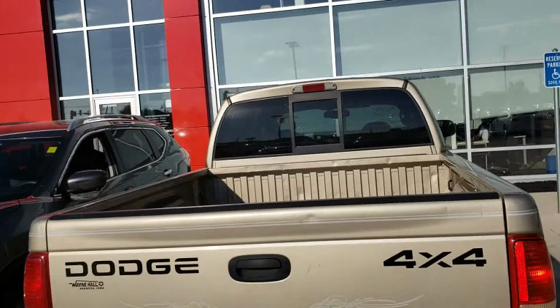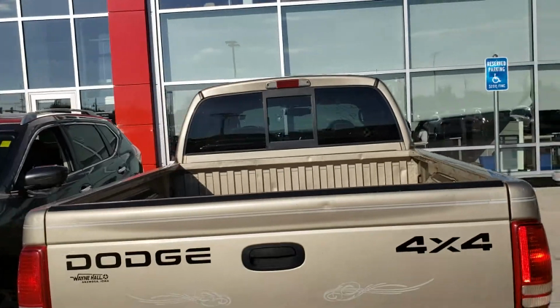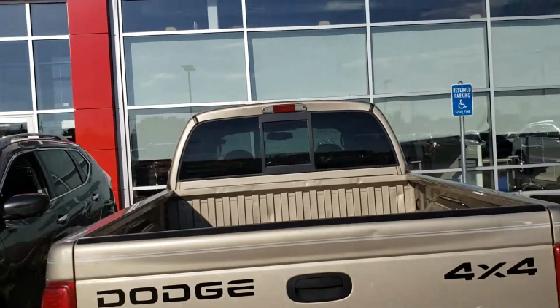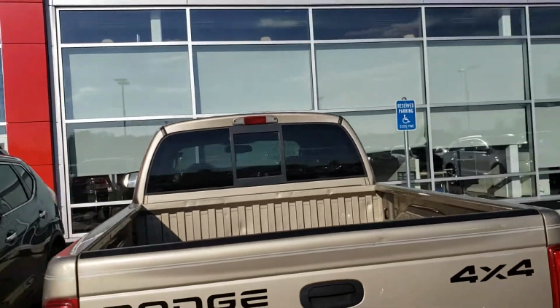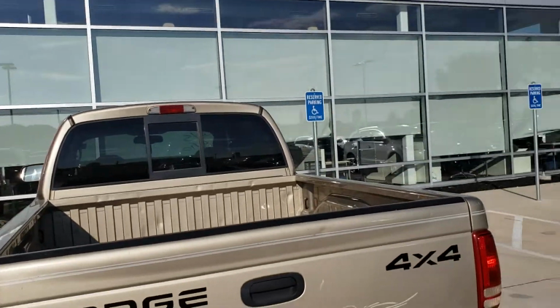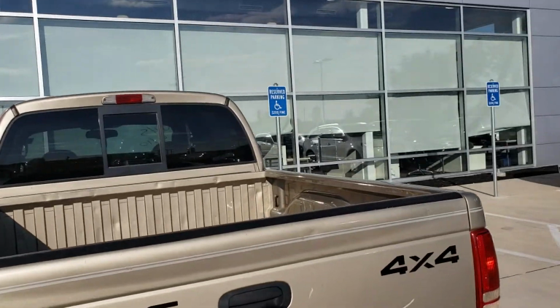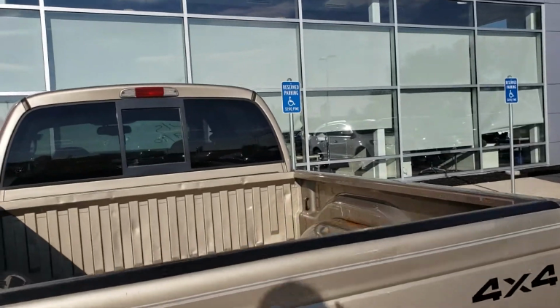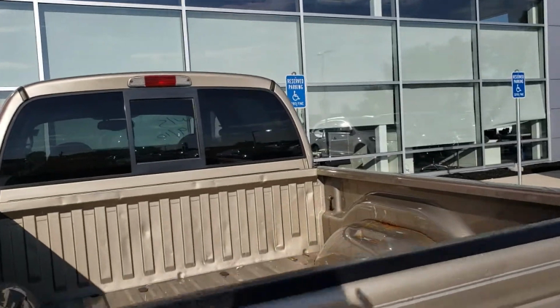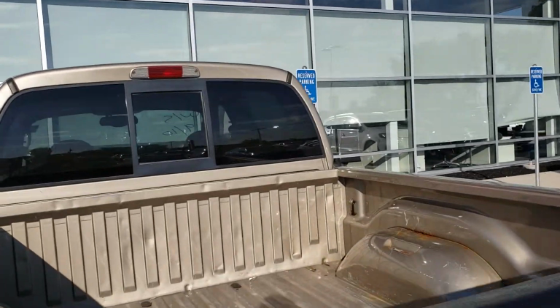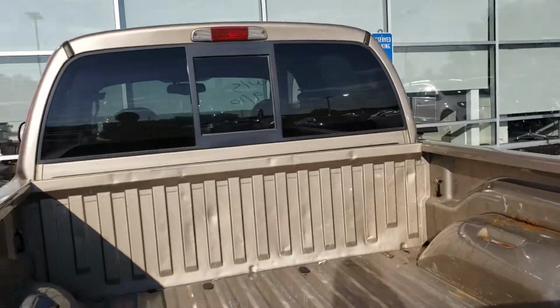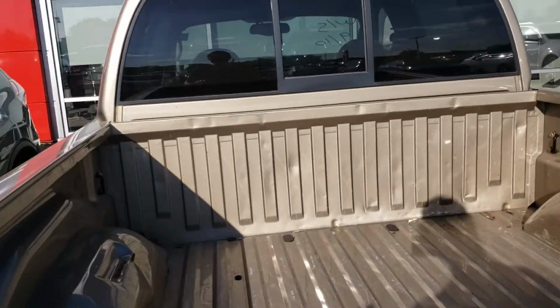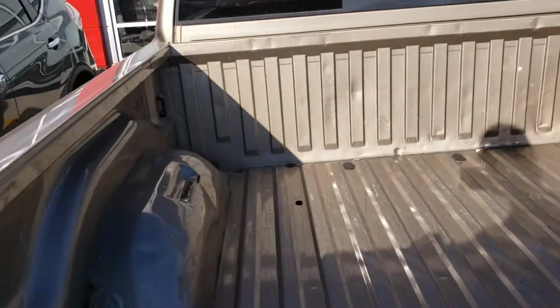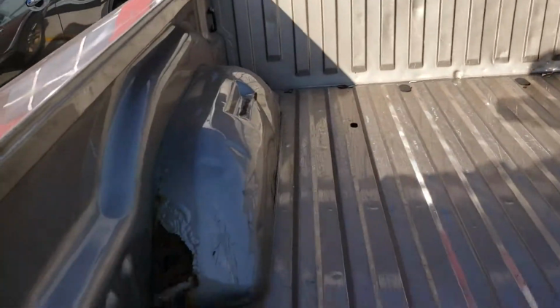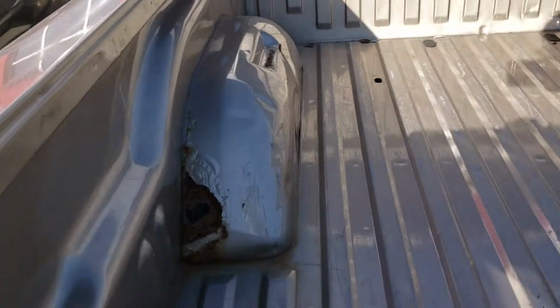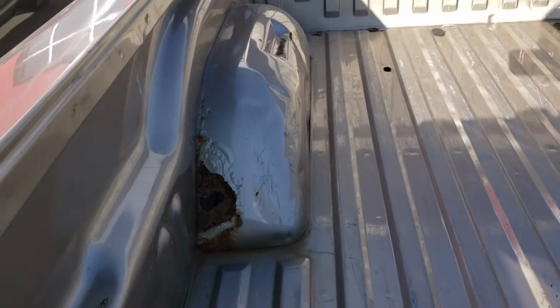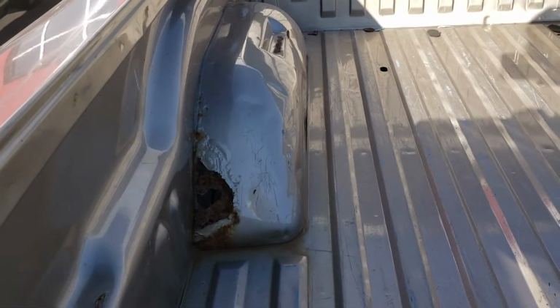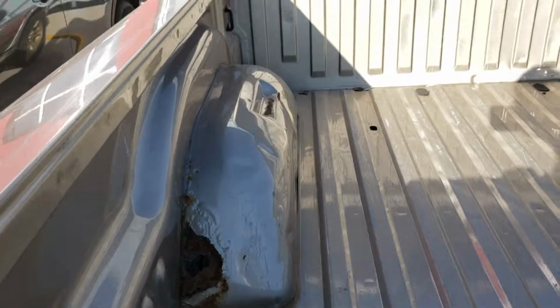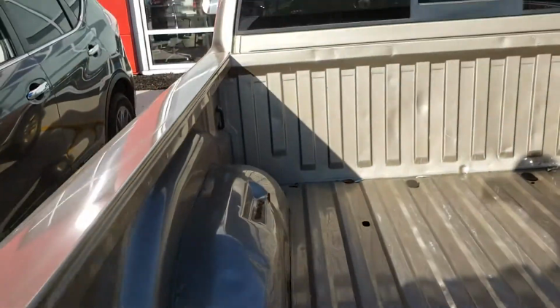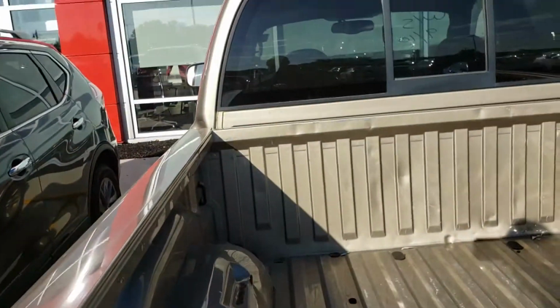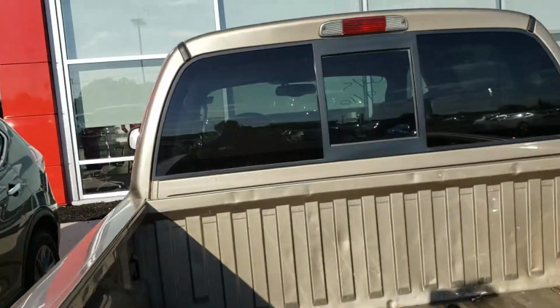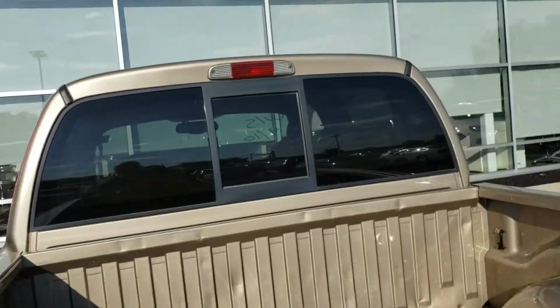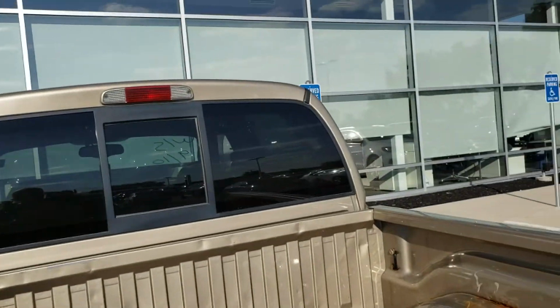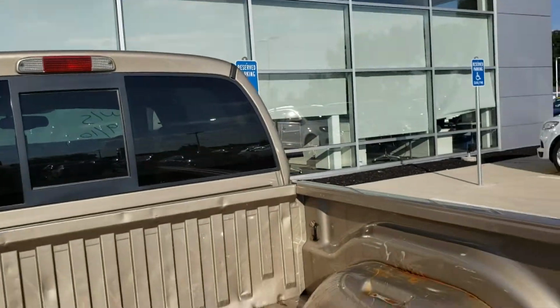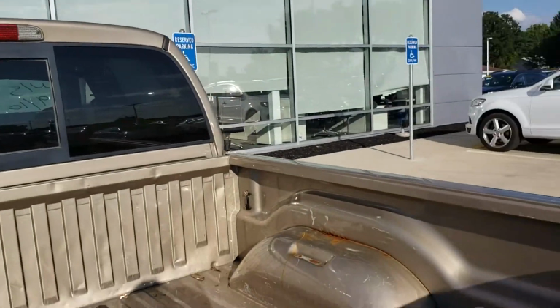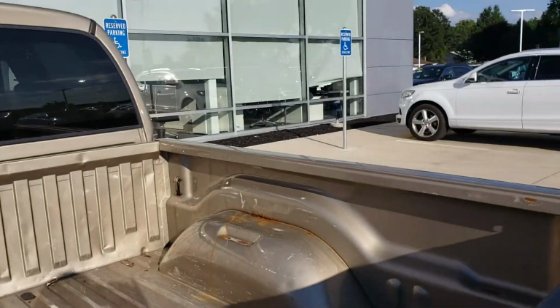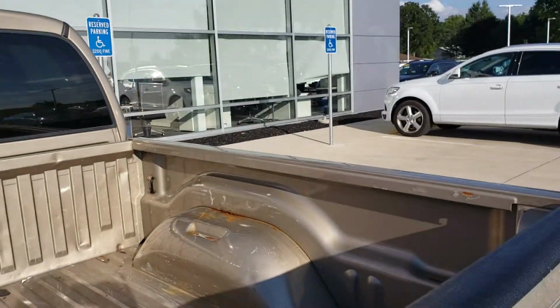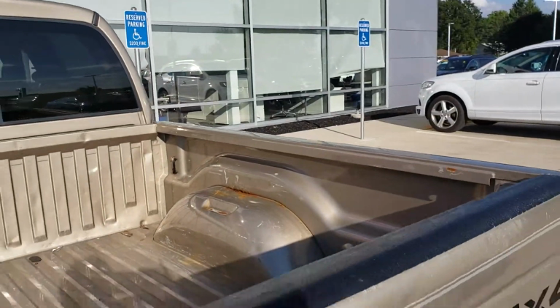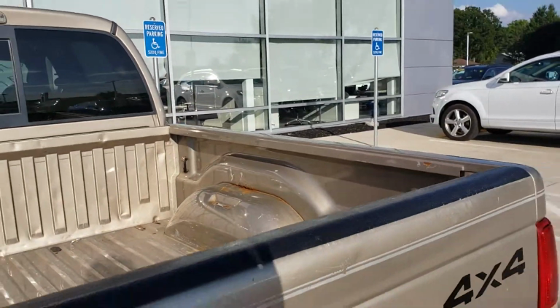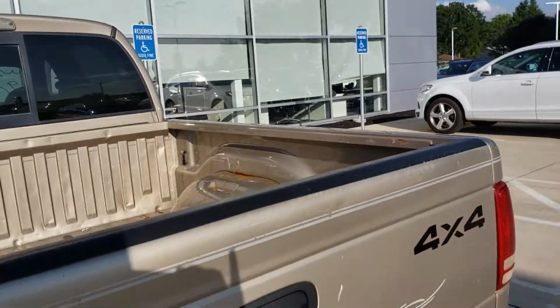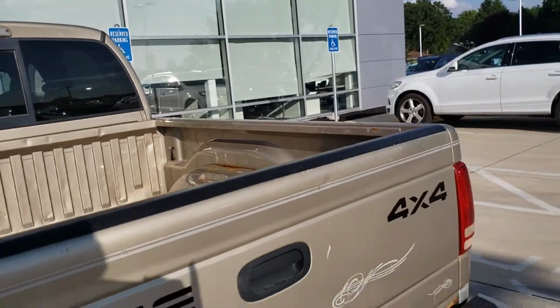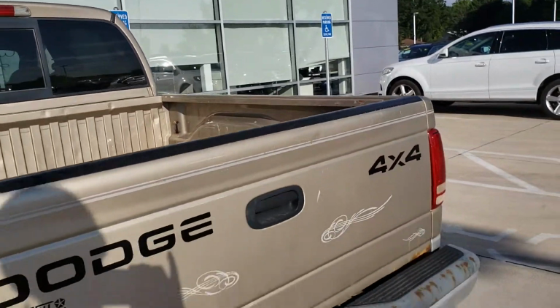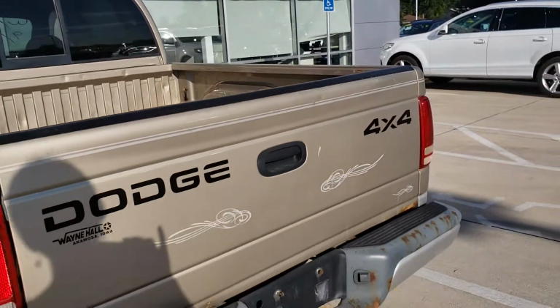But other than that, it is a strong pickup — it runs strong, the AC is good, and the mileage is low, as you saw on the website. I just wanted to give you an idea of what you're looking at so that you can make the decision whether or not it's something you want to pursue.